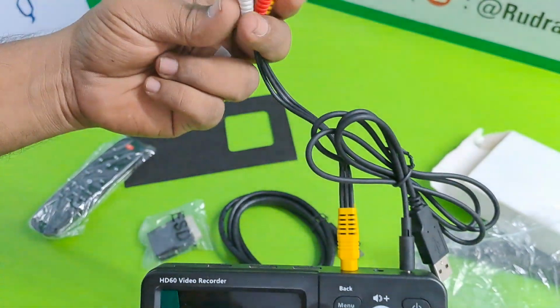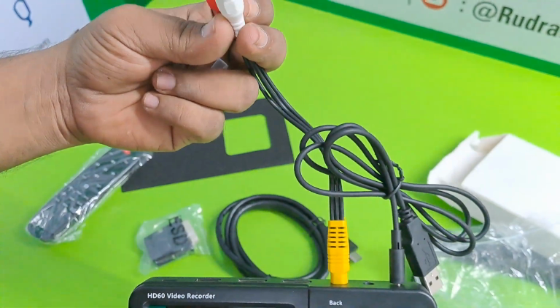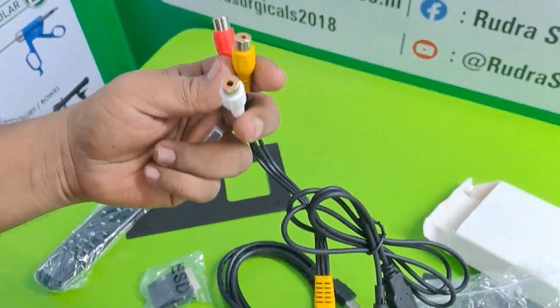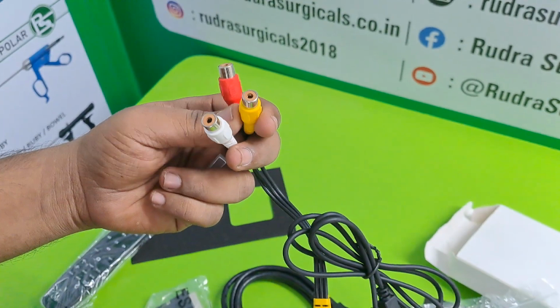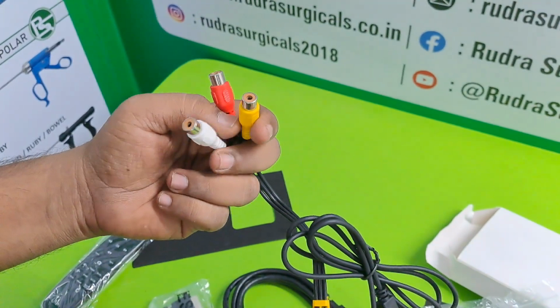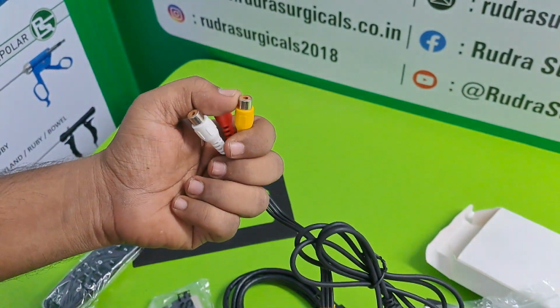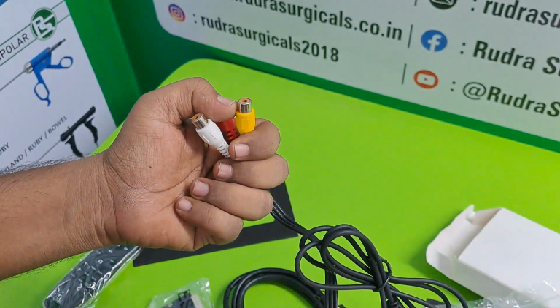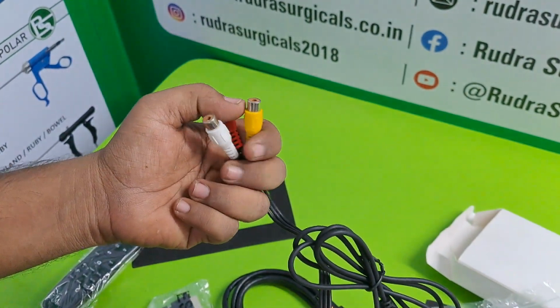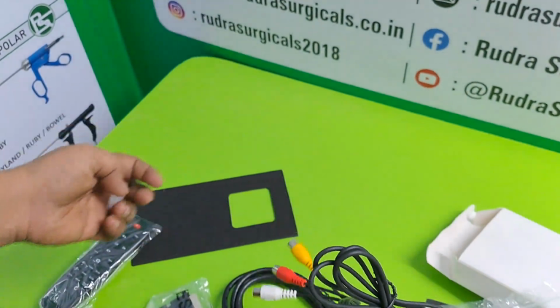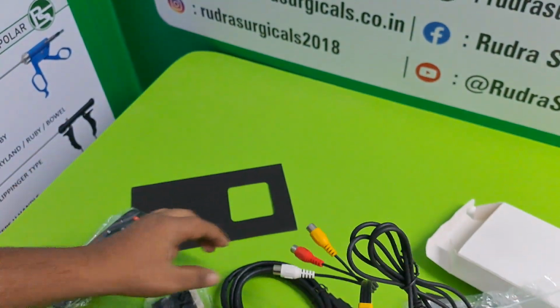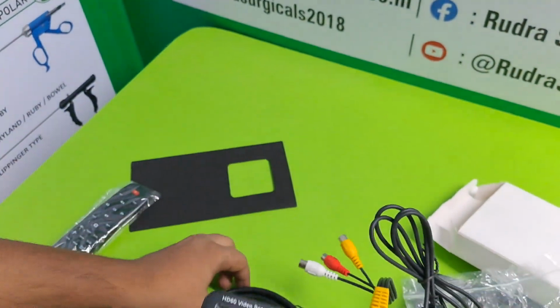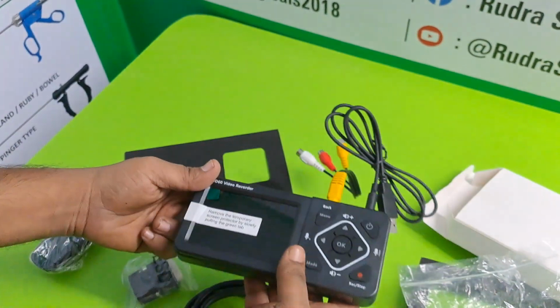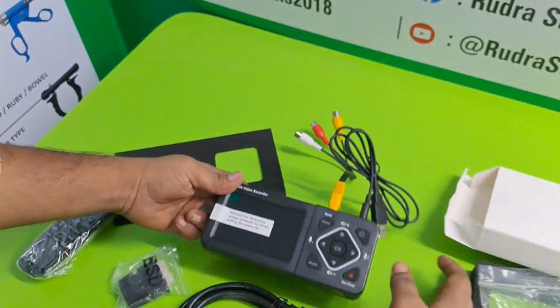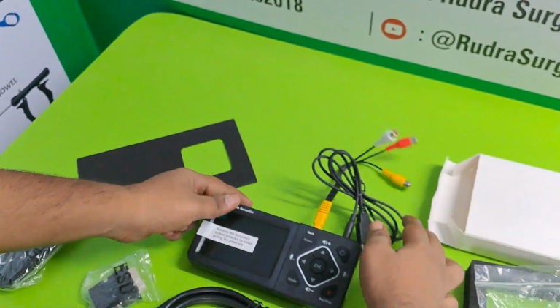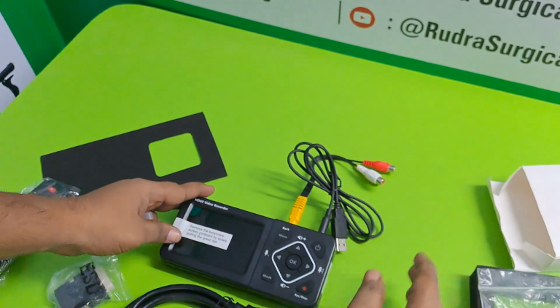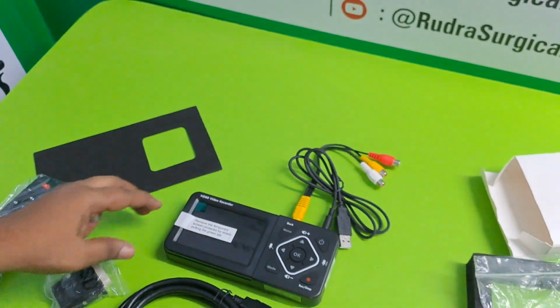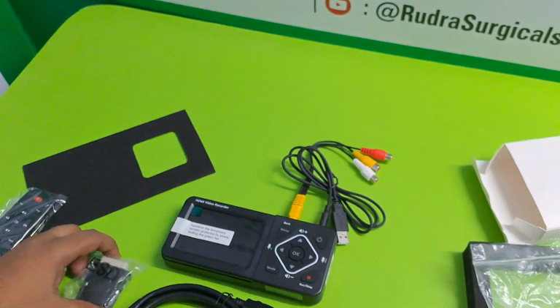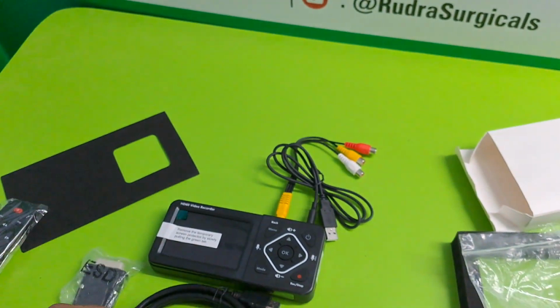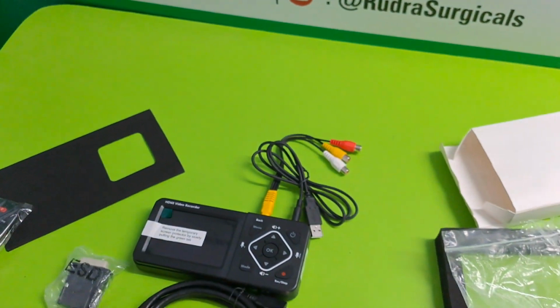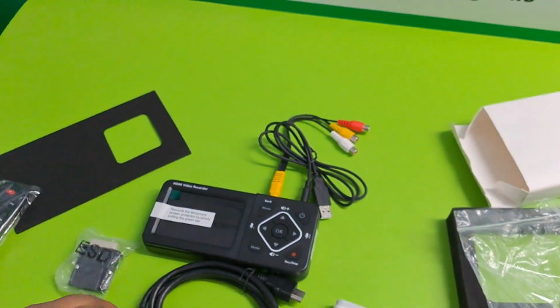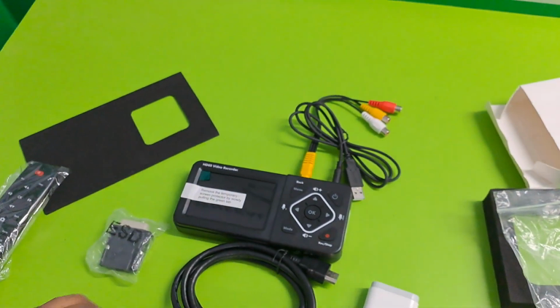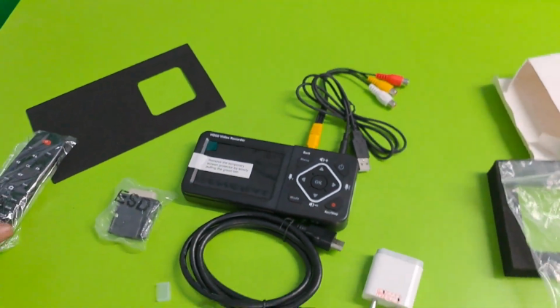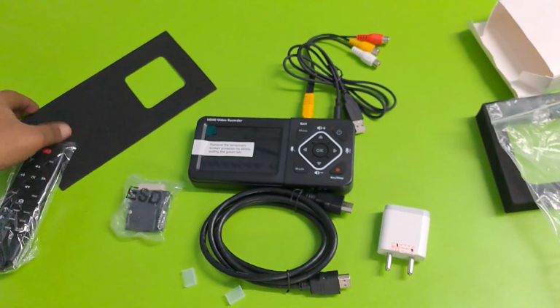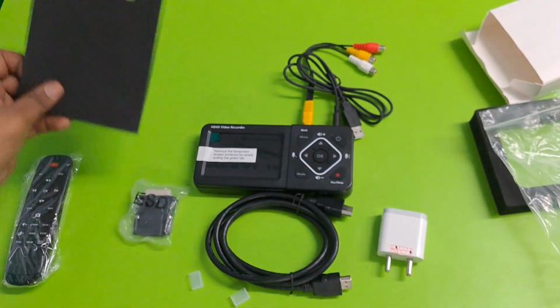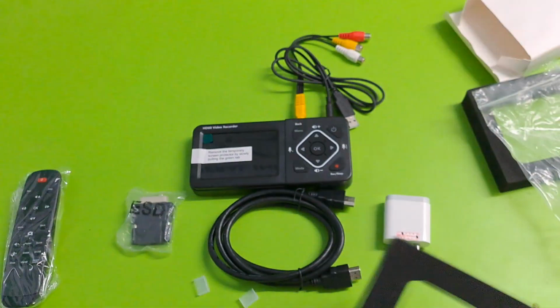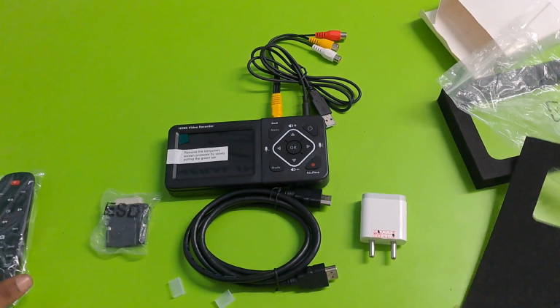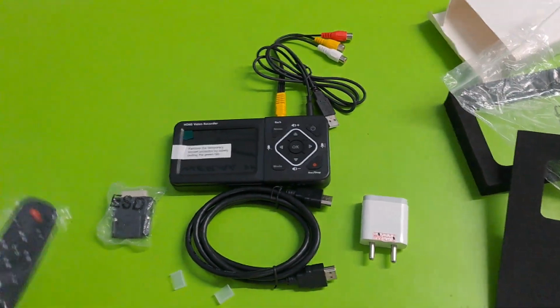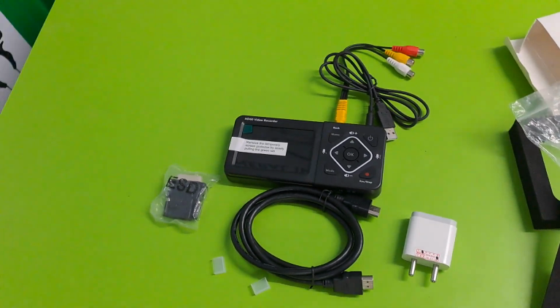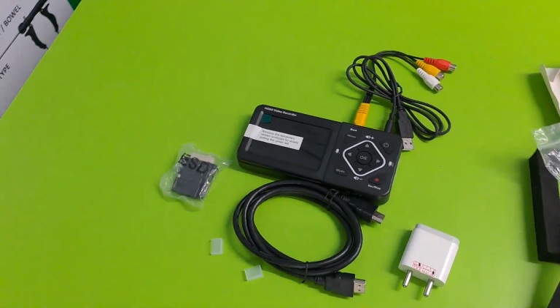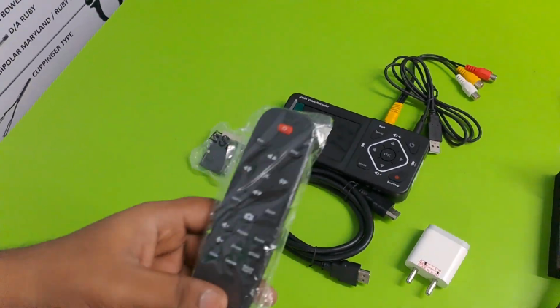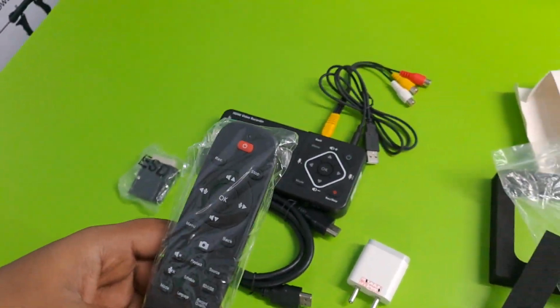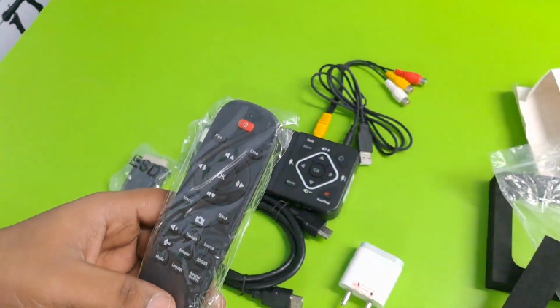Now you can connect to a monitor, as well as TV. Also you can access this from remote.